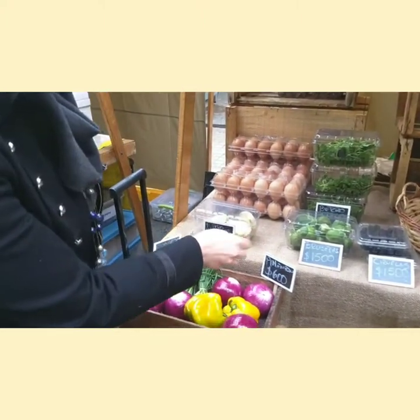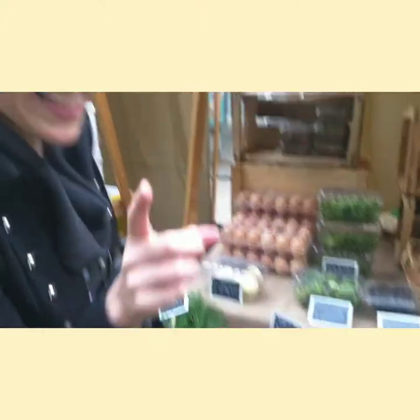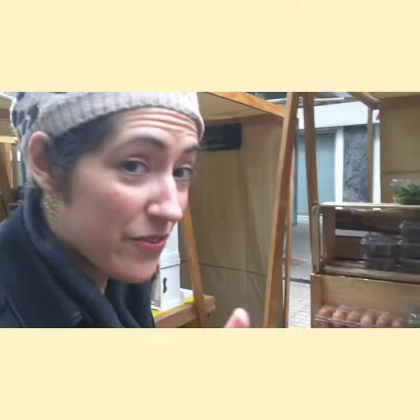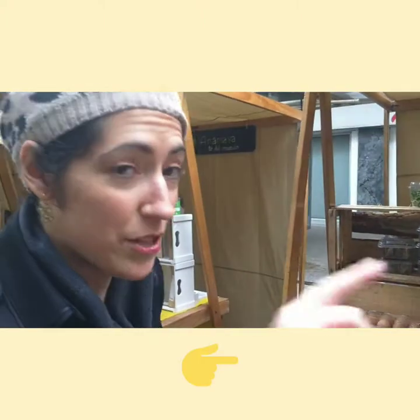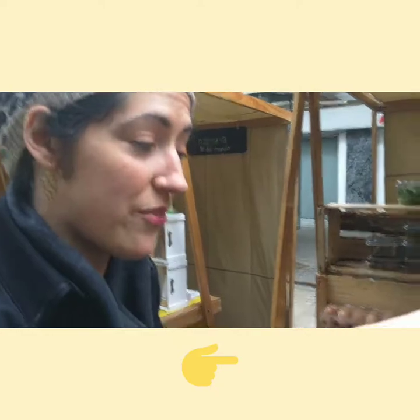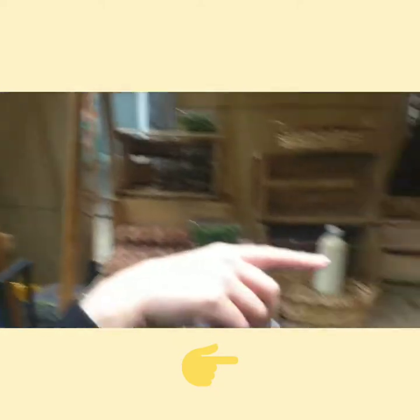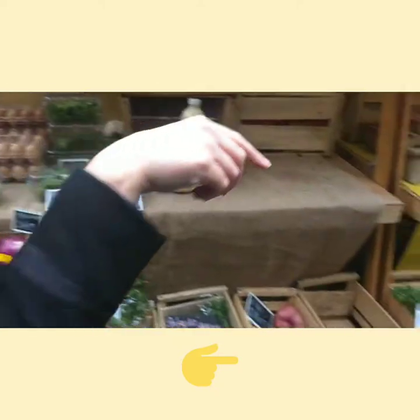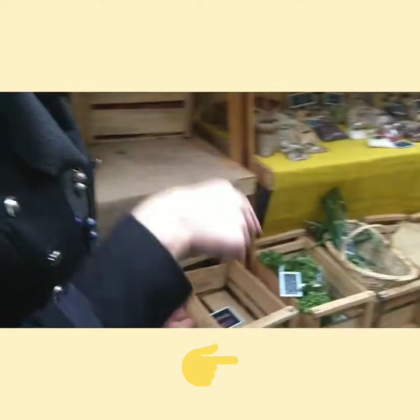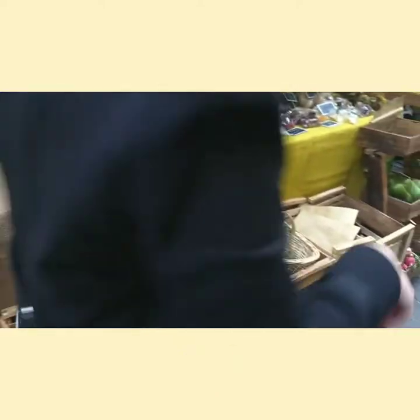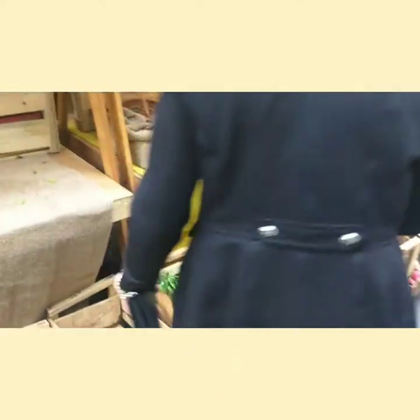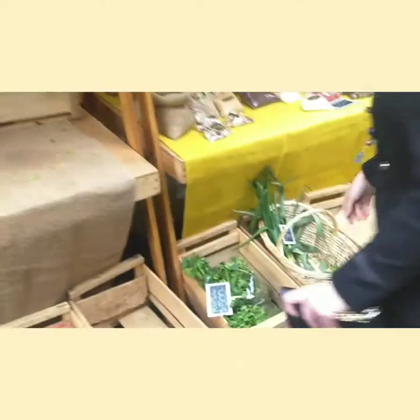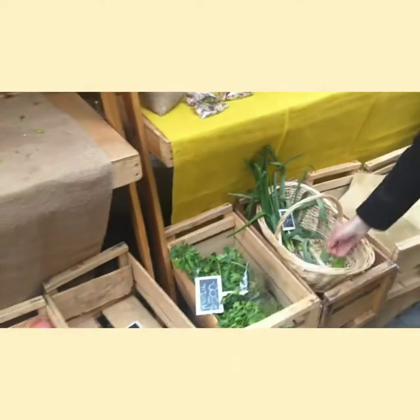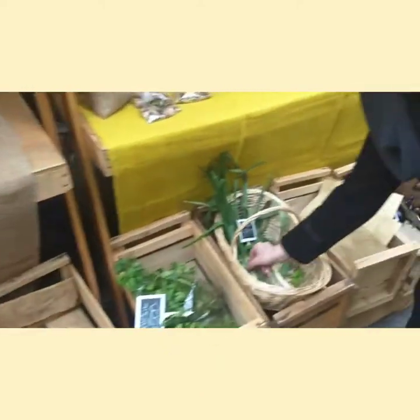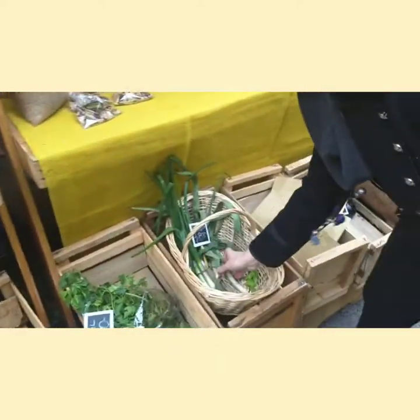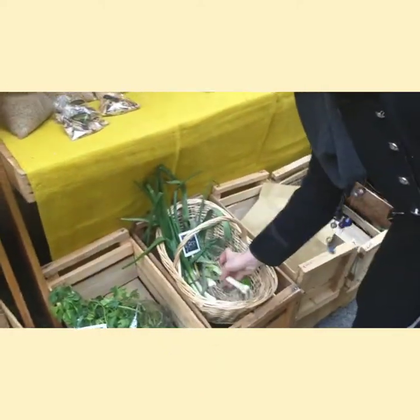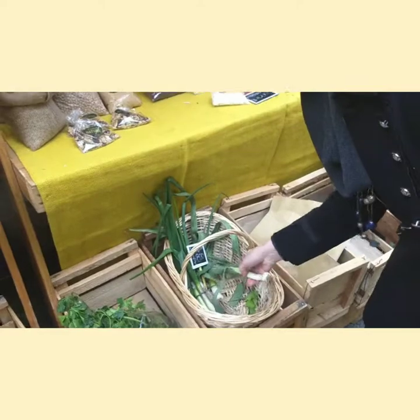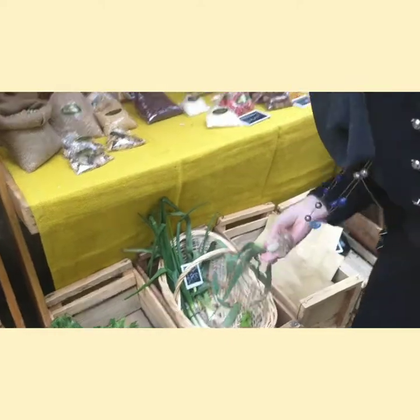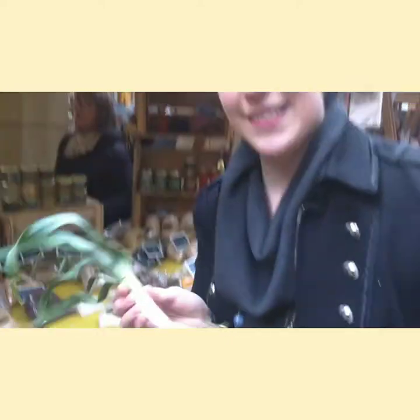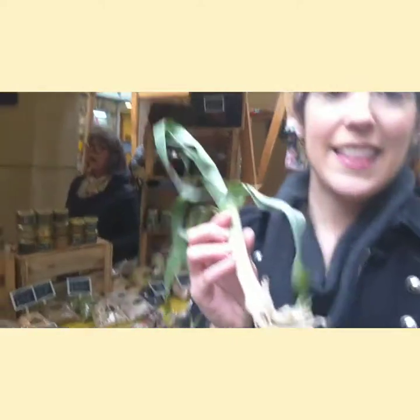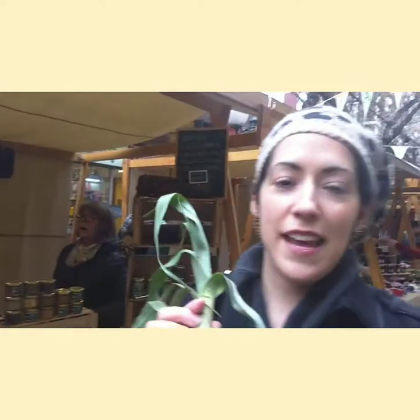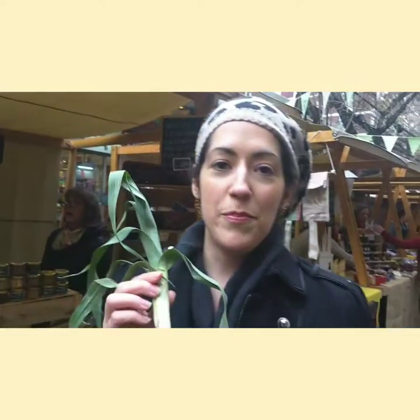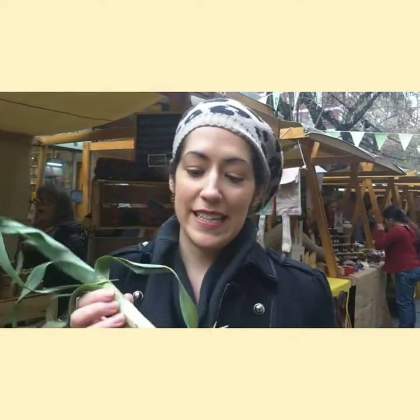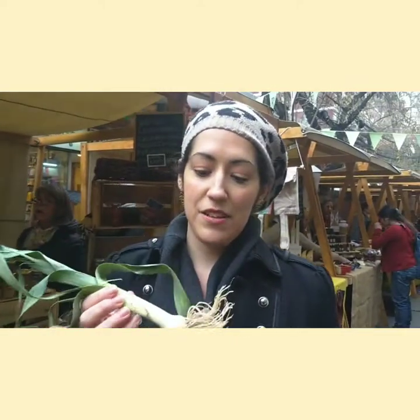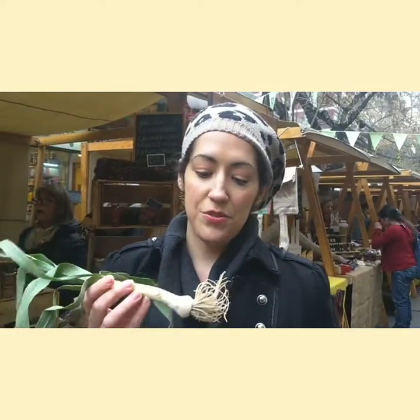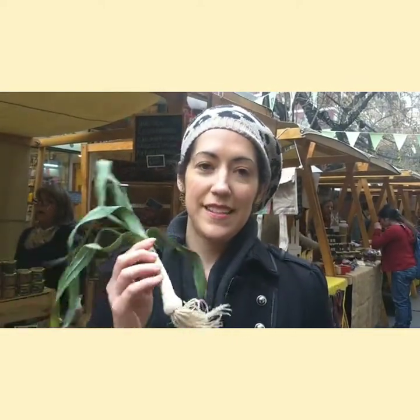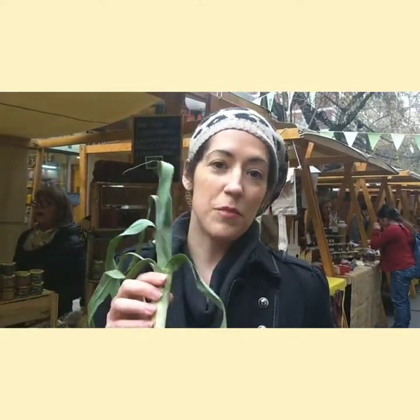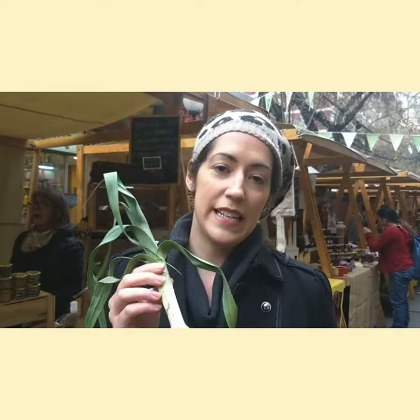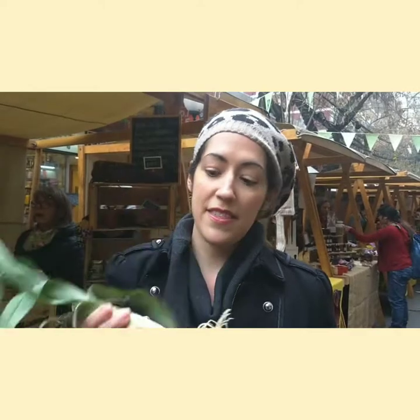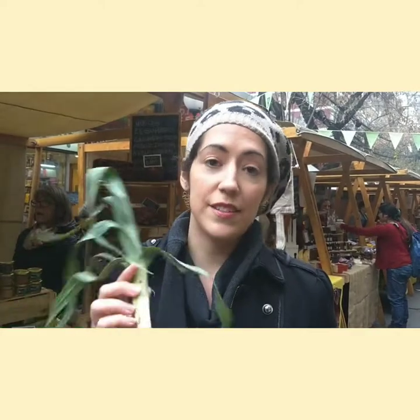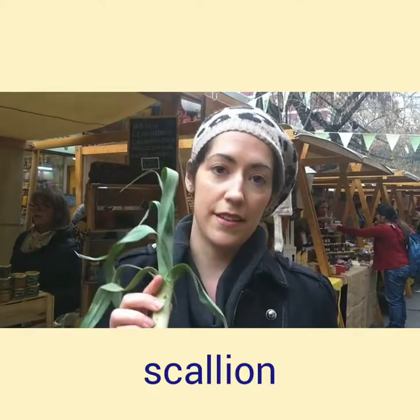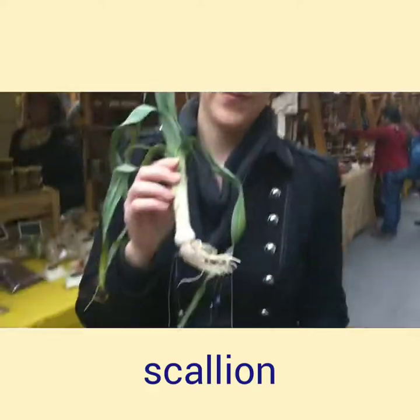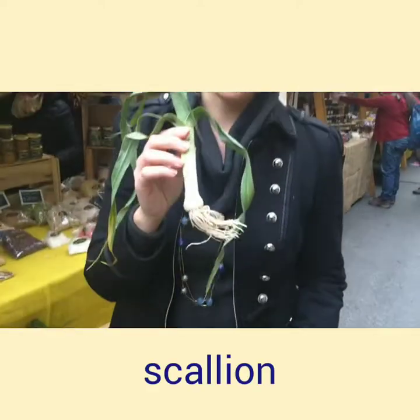We have another type of onion. This is a type of onion that is used — it's a smaller onion and this is called scallion.